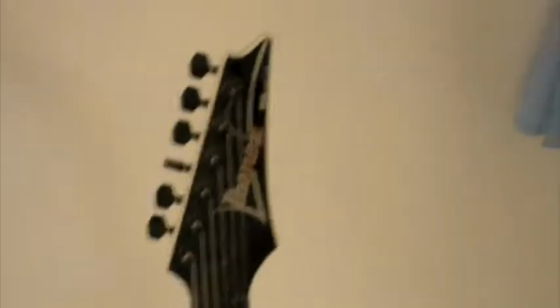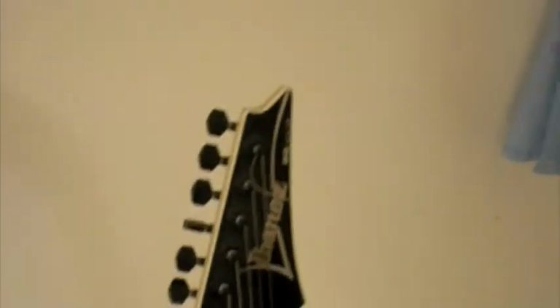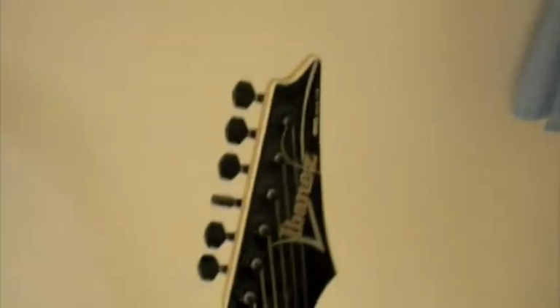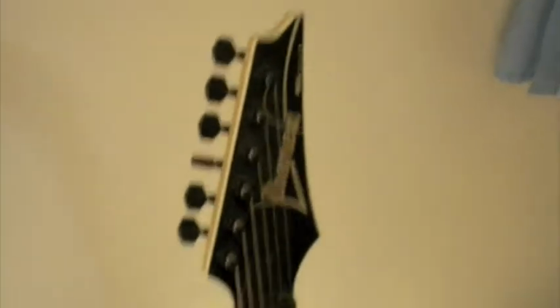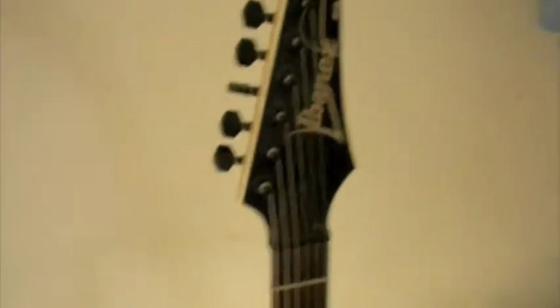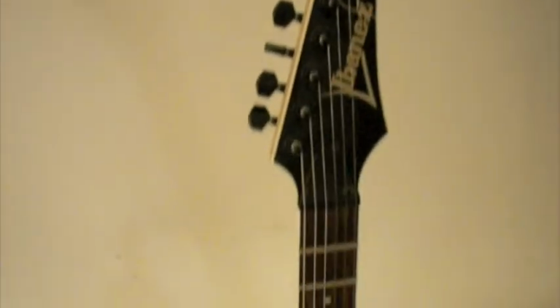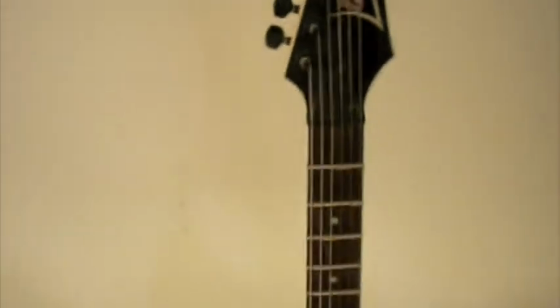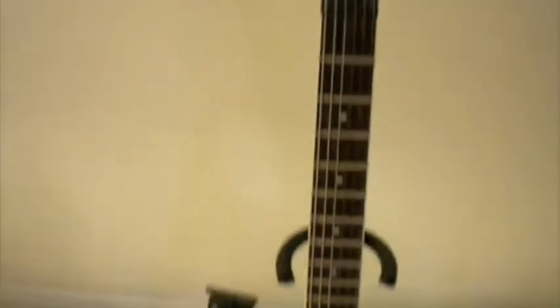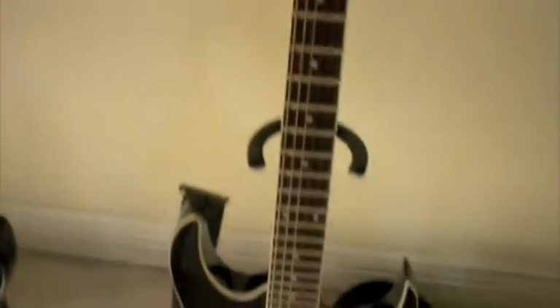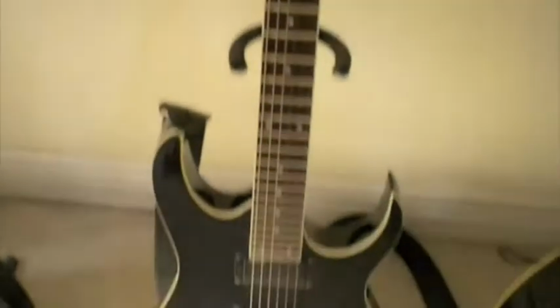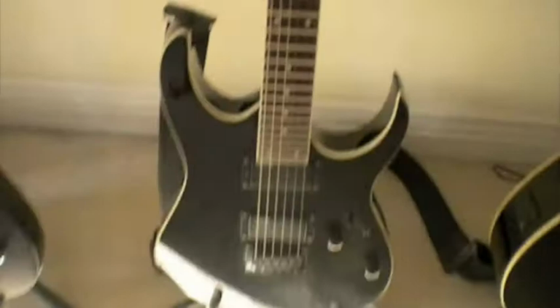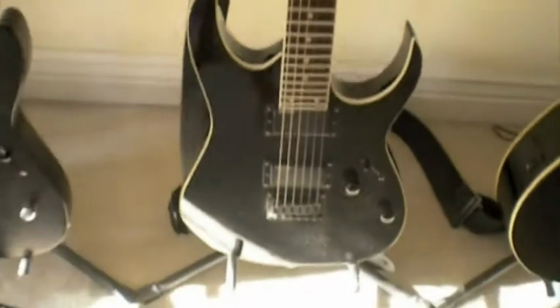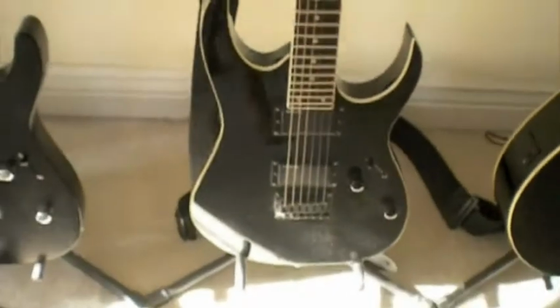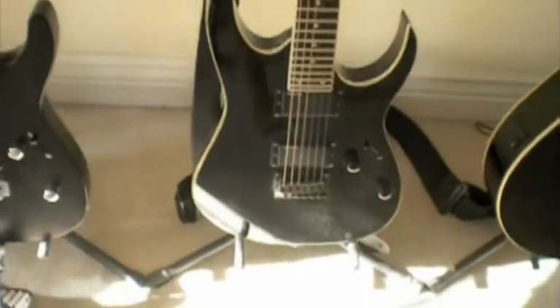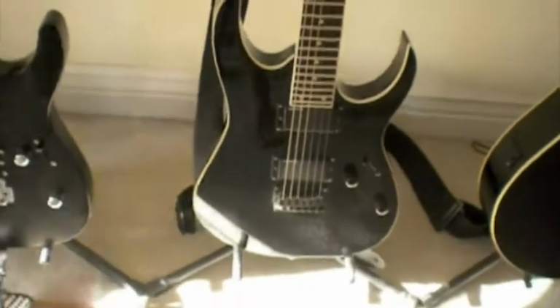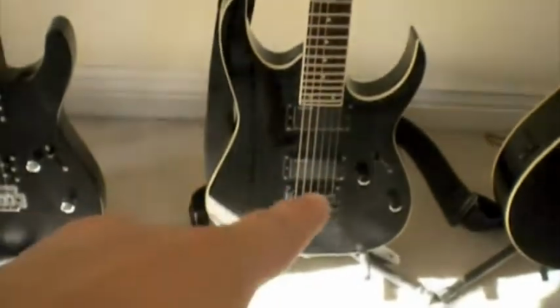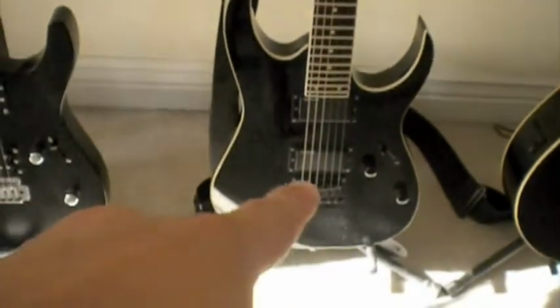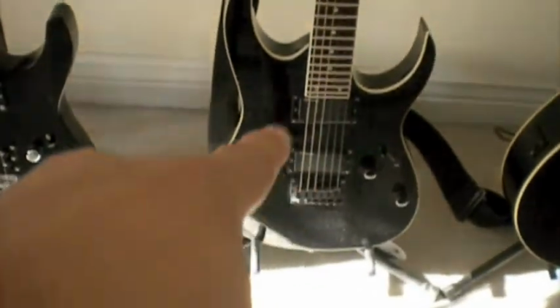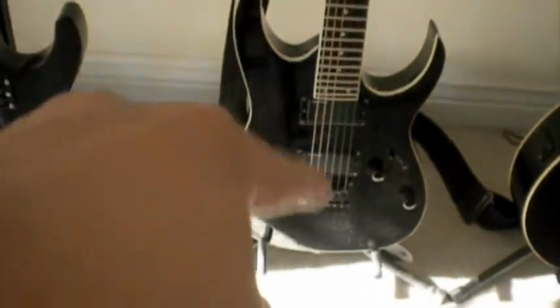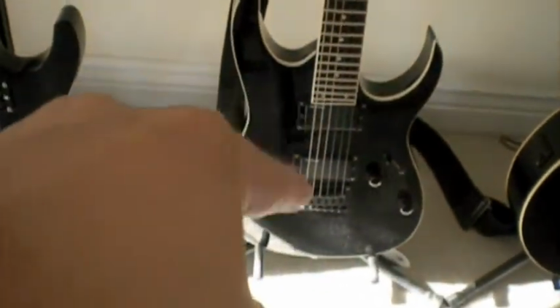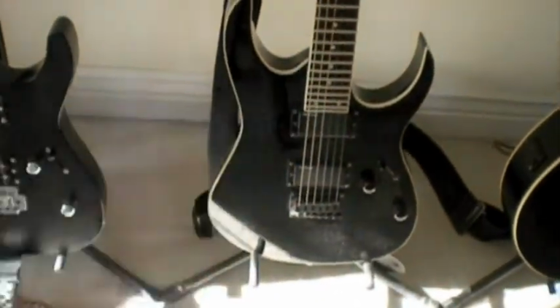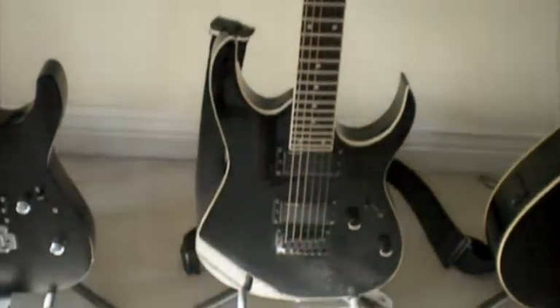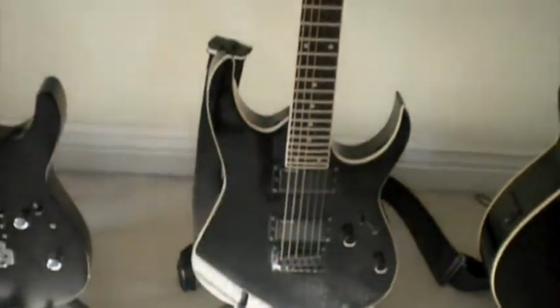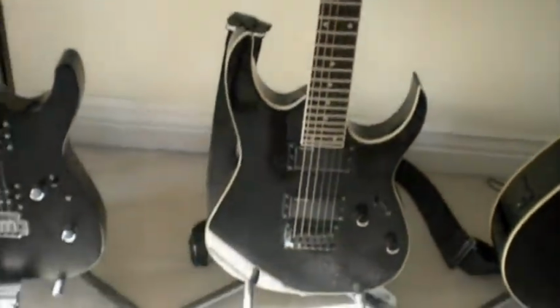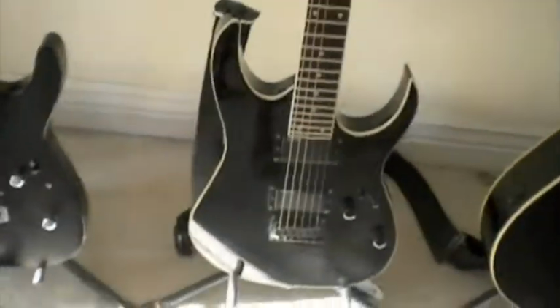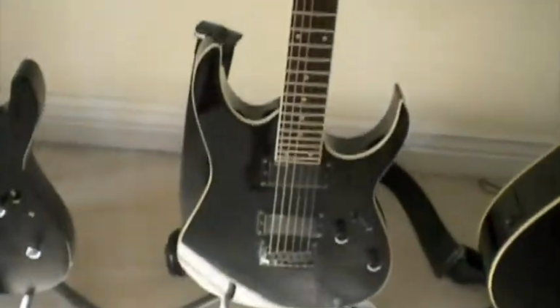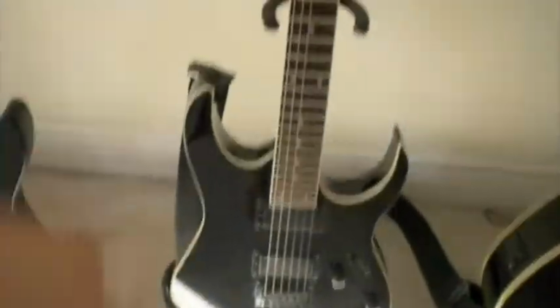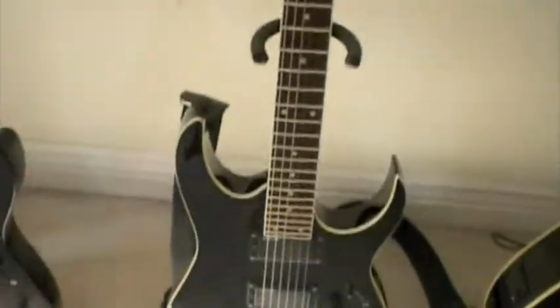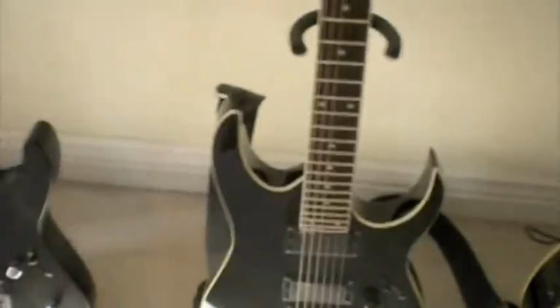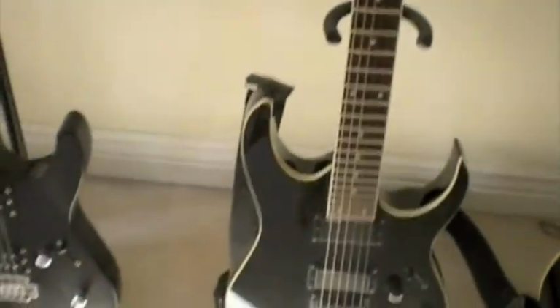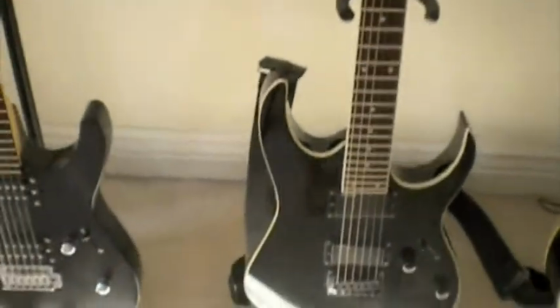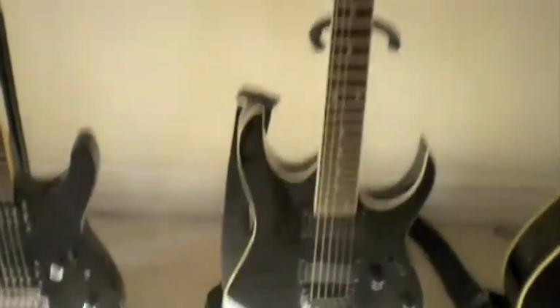Here's my Ibanez RG with EMG pickups right there. What a beauty — satin black finish, all that crap.